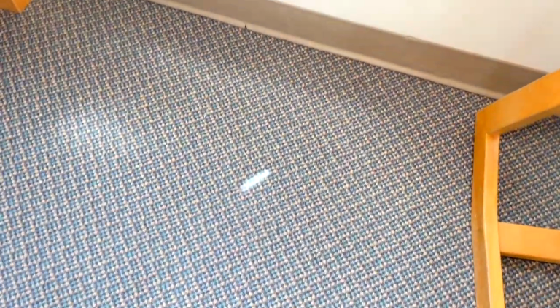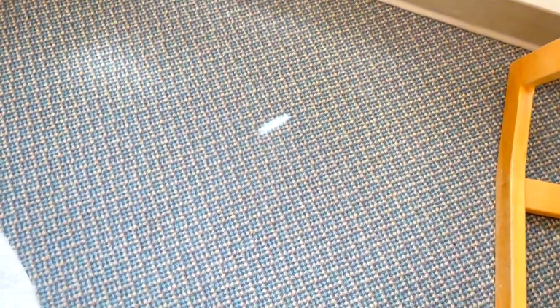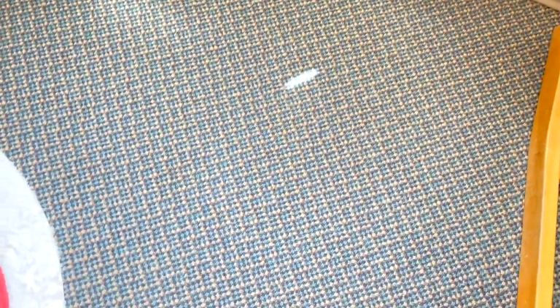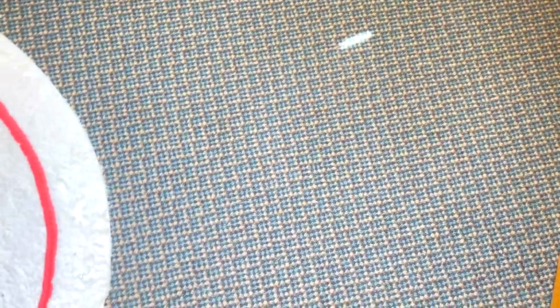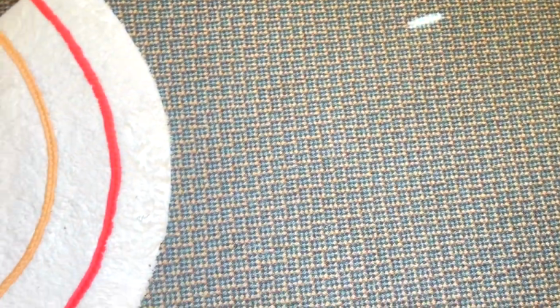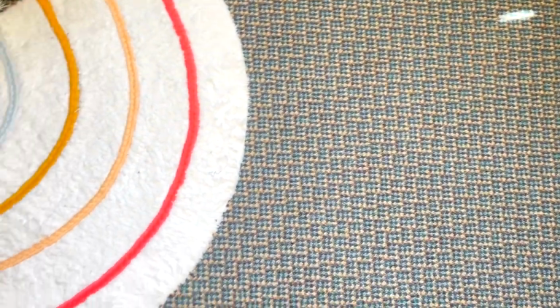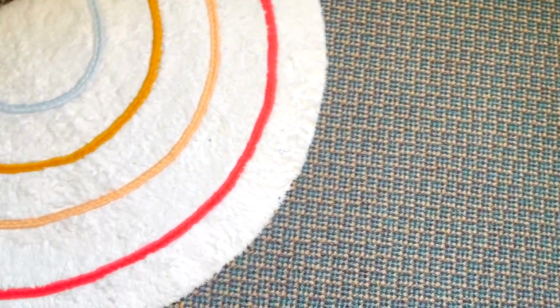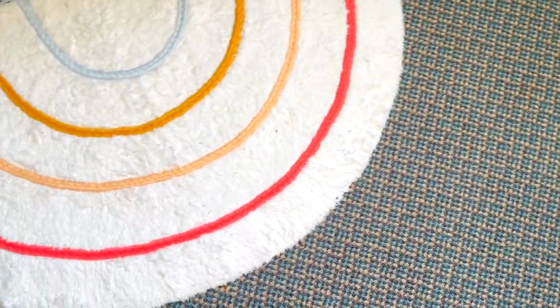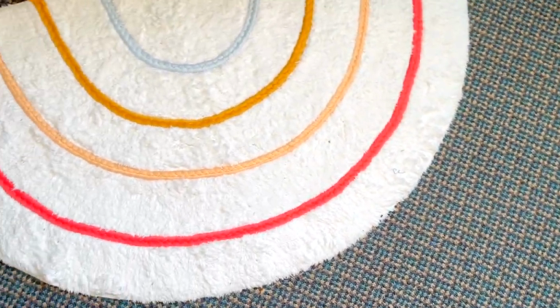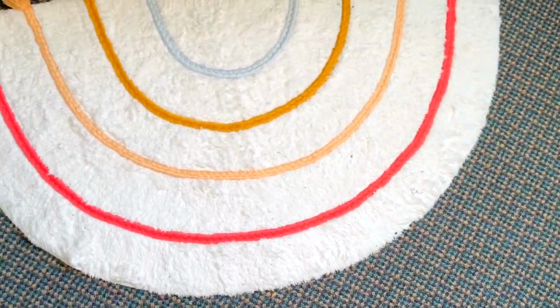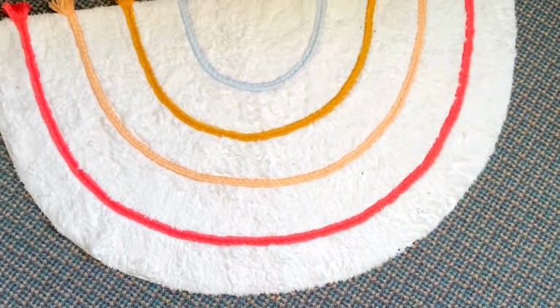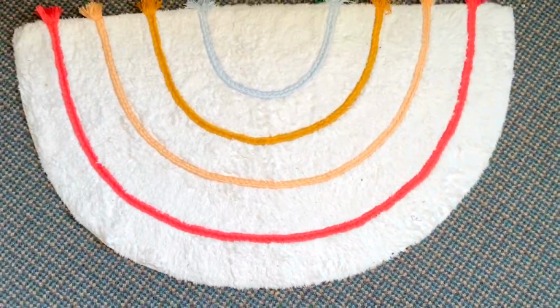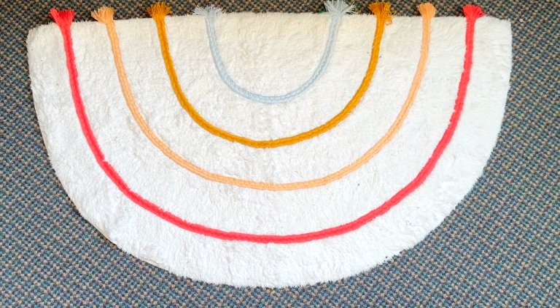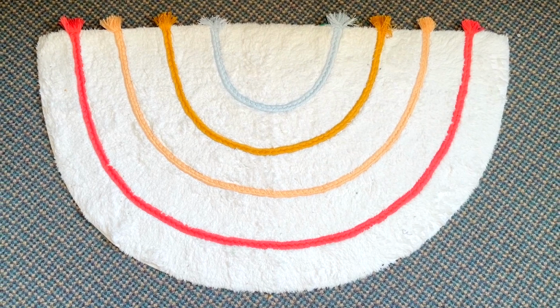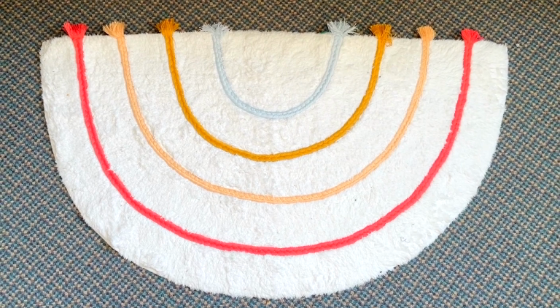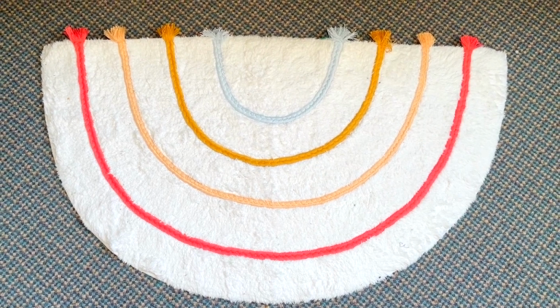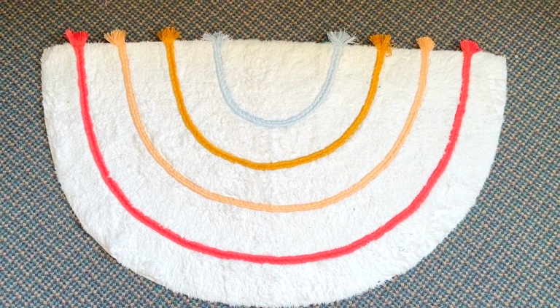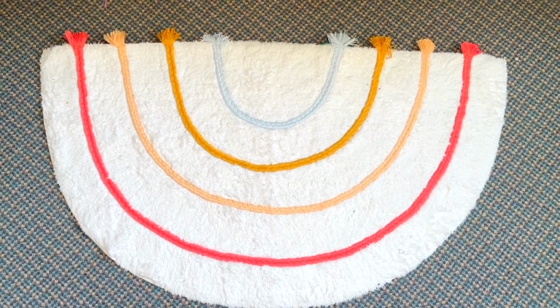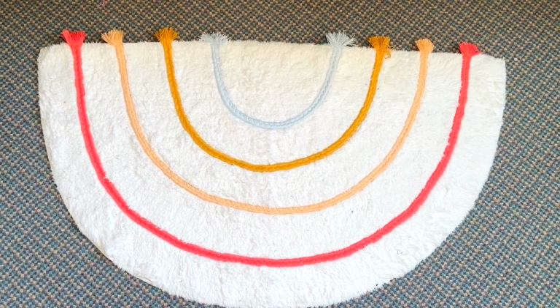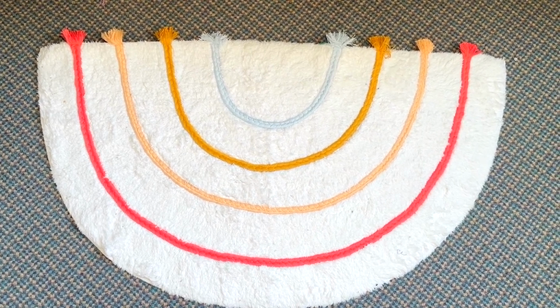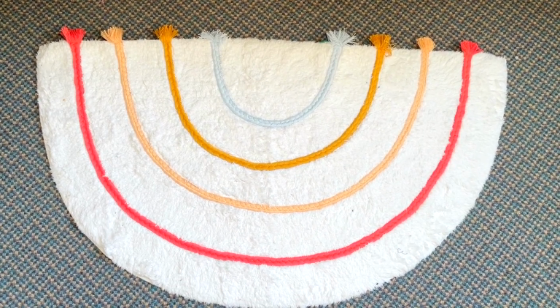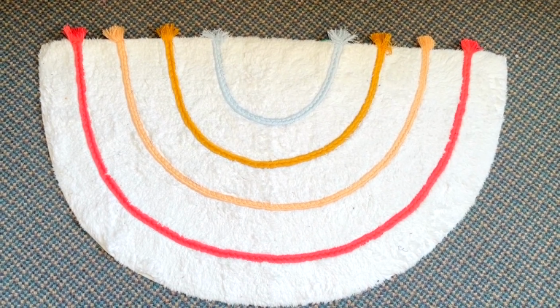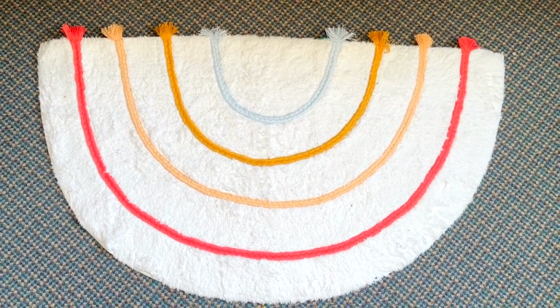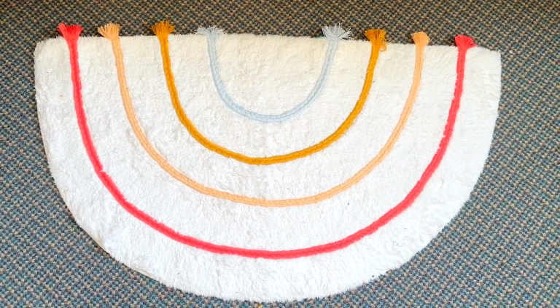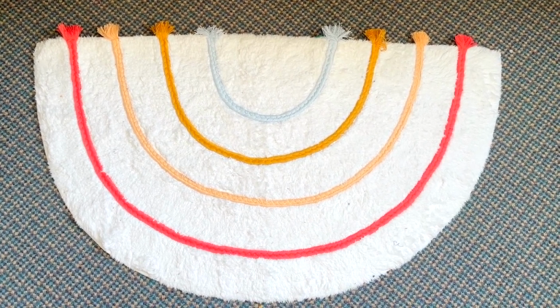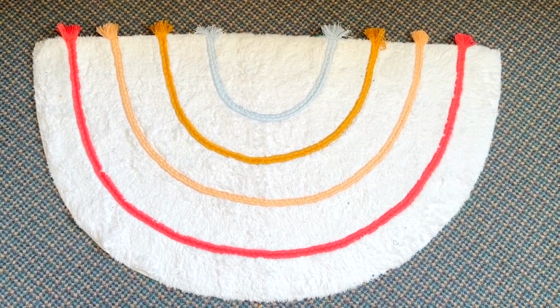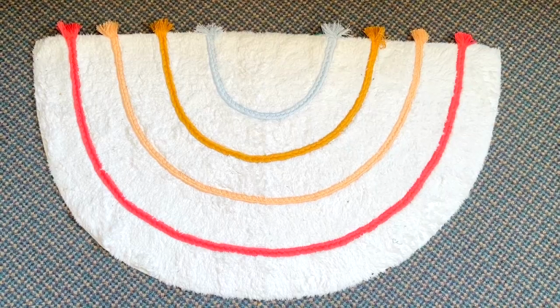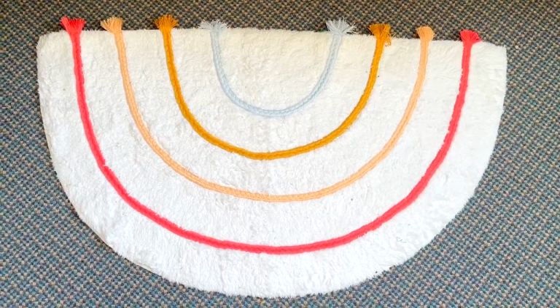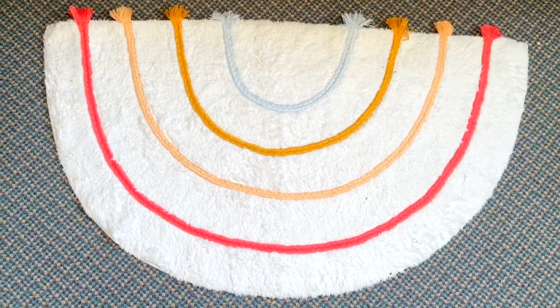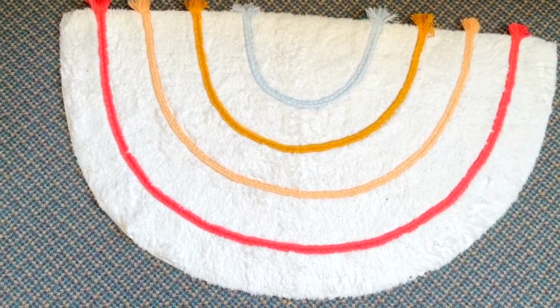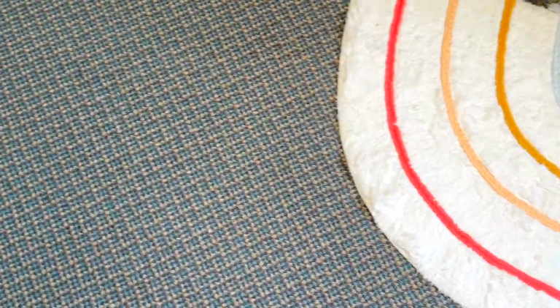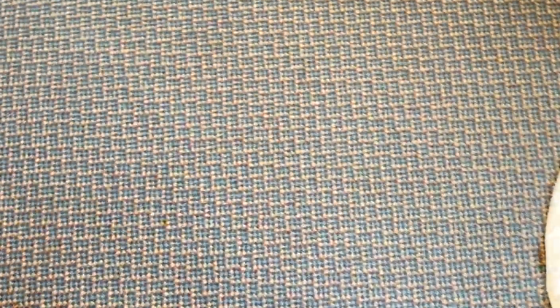And this rug is one I picked up from the kids section at Target. I really love how colorful it is — if you don't like it that's okay, because I like it. It's really cute to me.